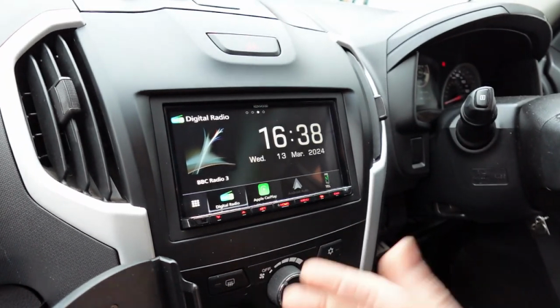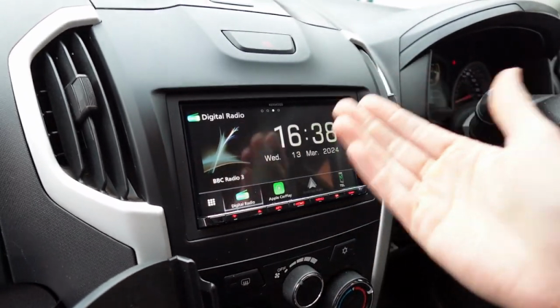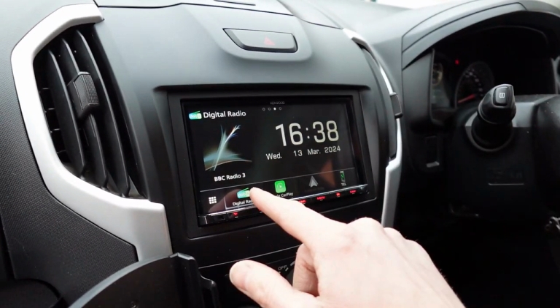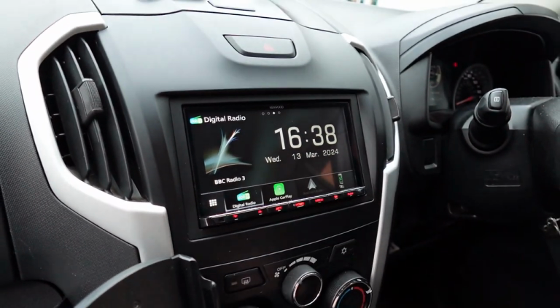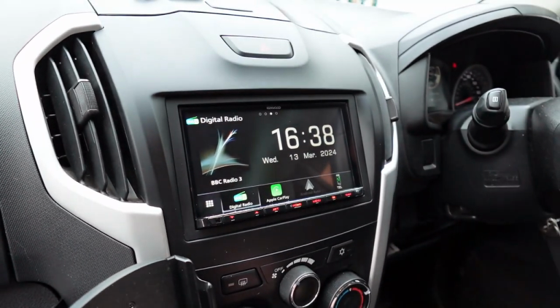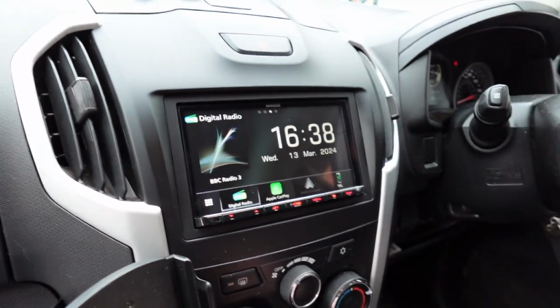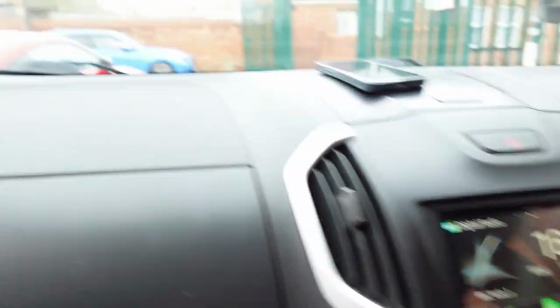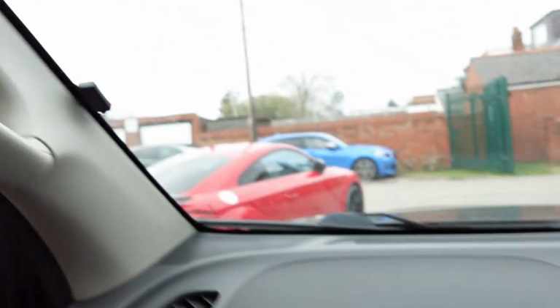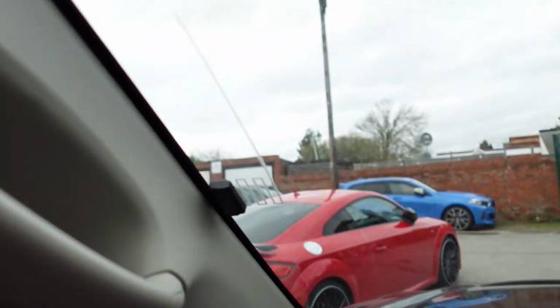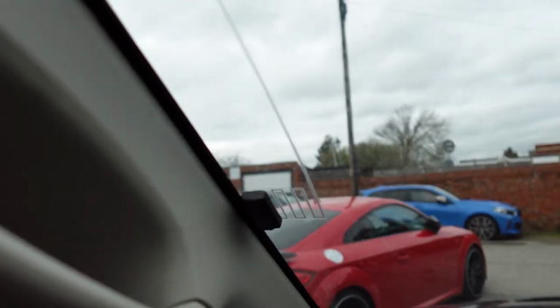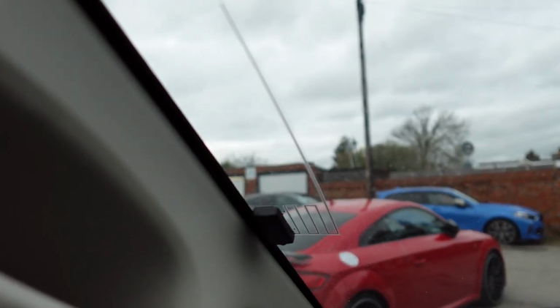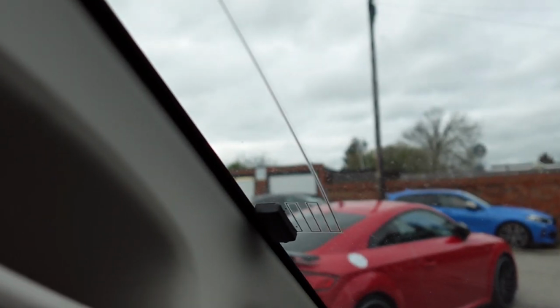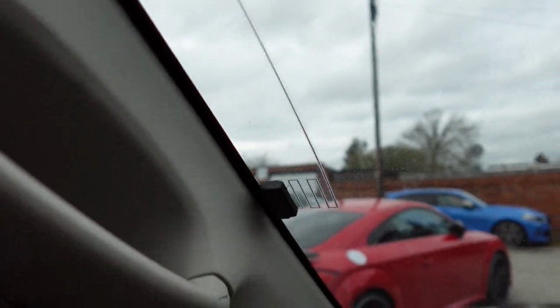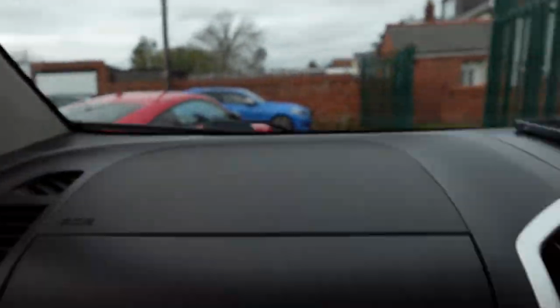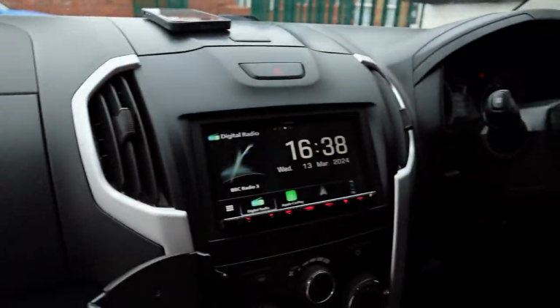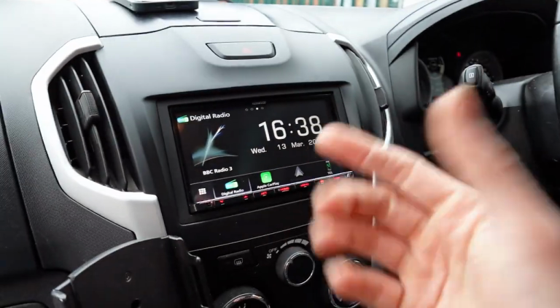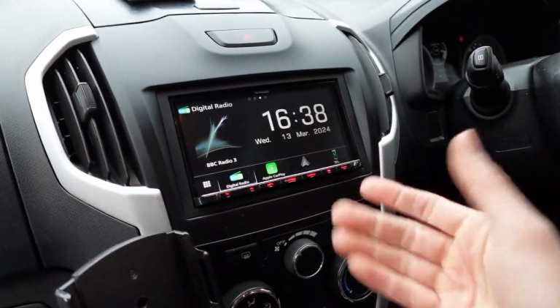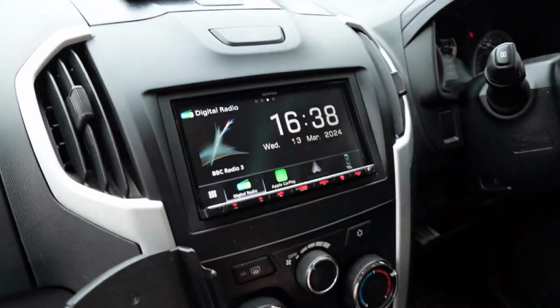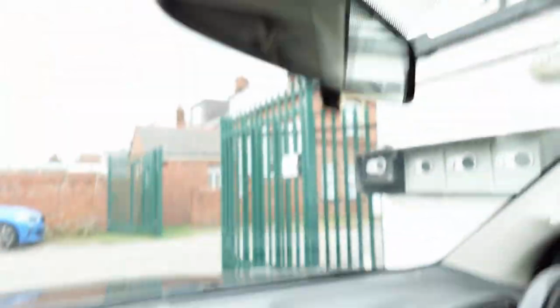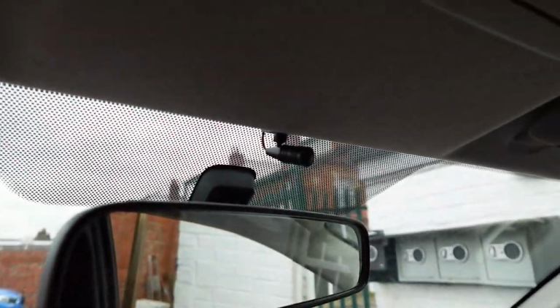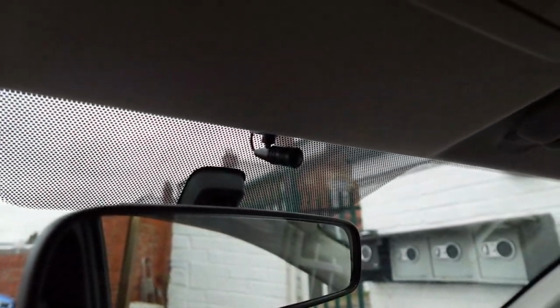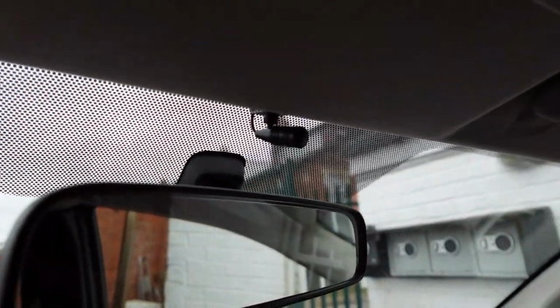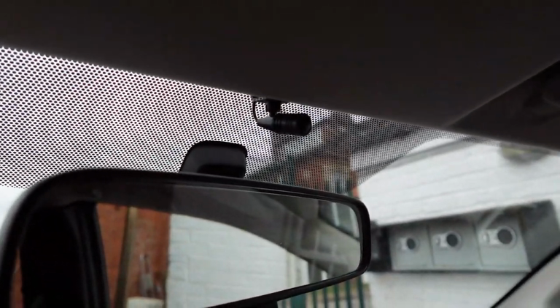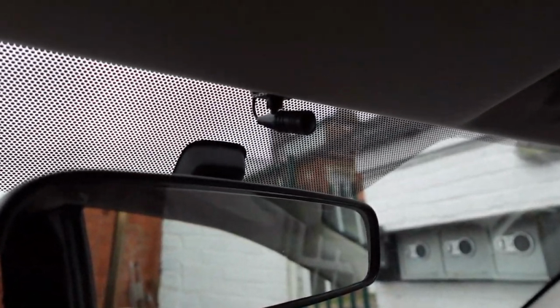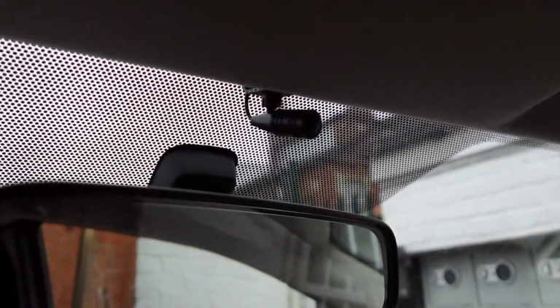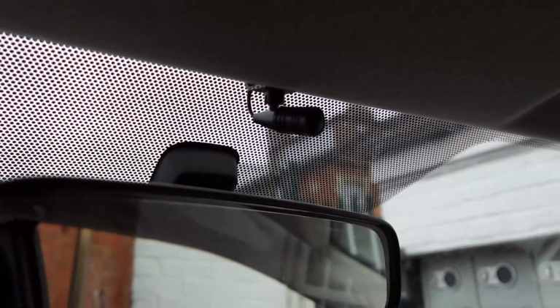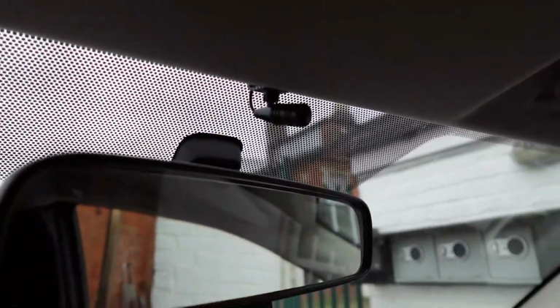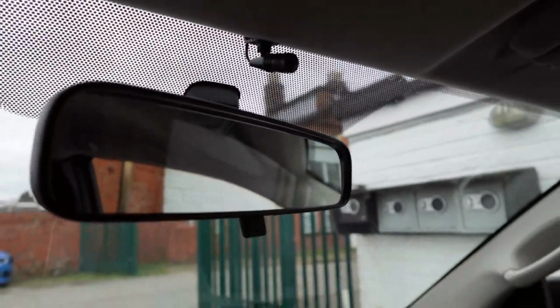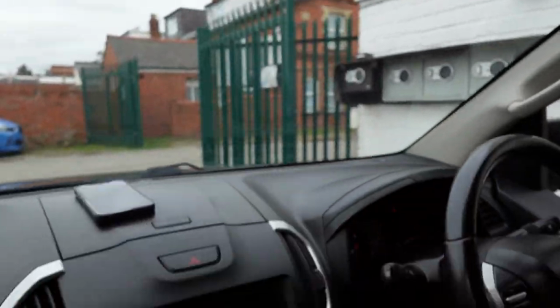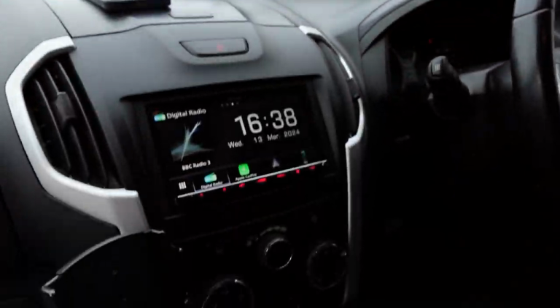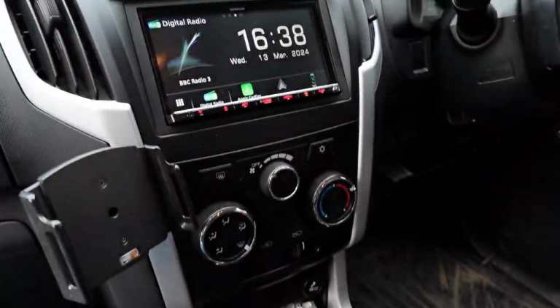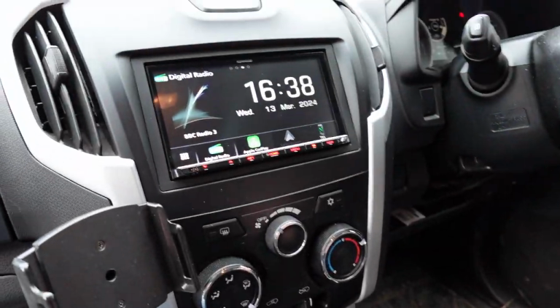This unit has DAB radio — to get DAB we've installed a windscreen-mounted DAB aerial. We've also got hands-free phone calls; the microphone is situated there and obviously the sound for the calls comes through the speakers of the car.